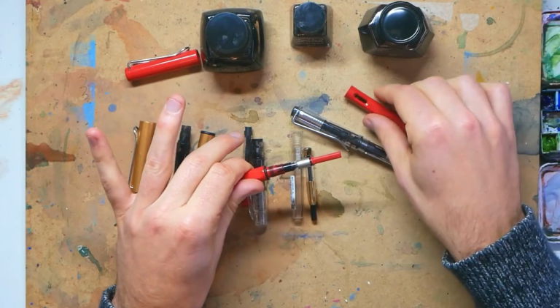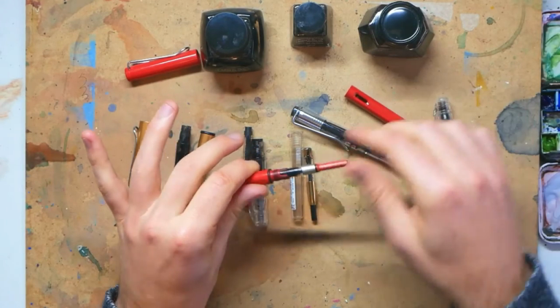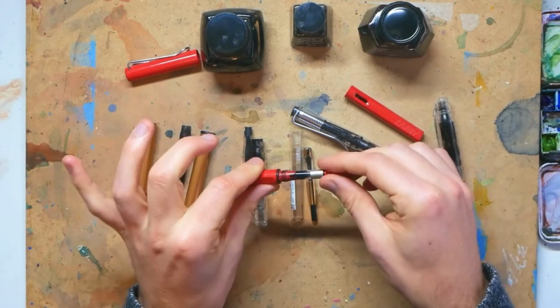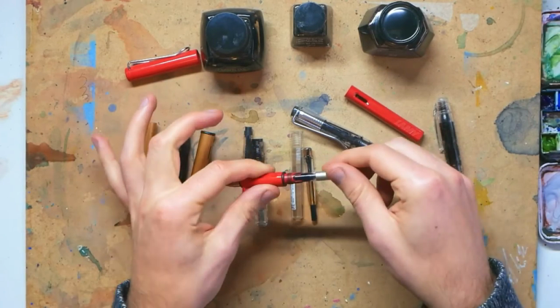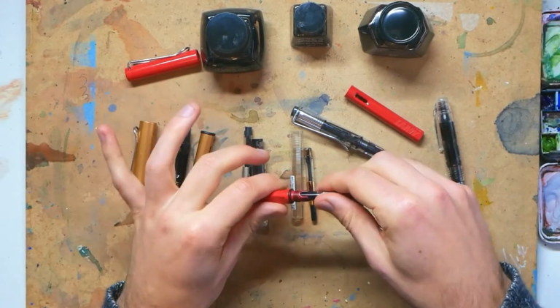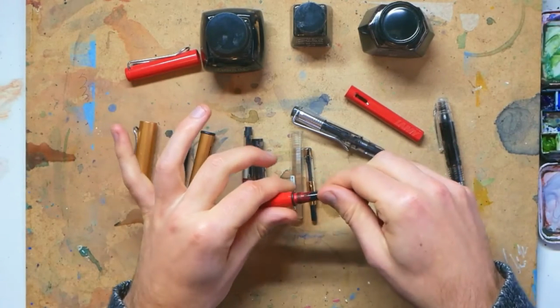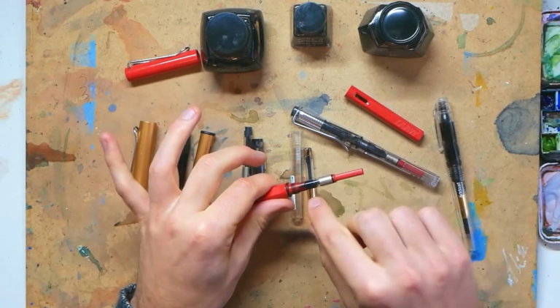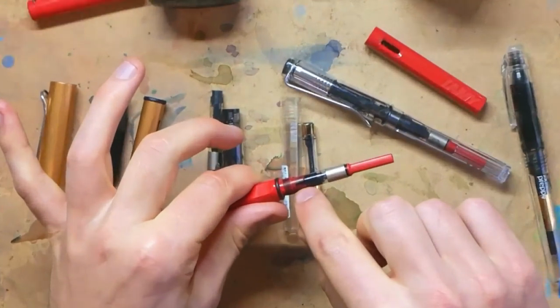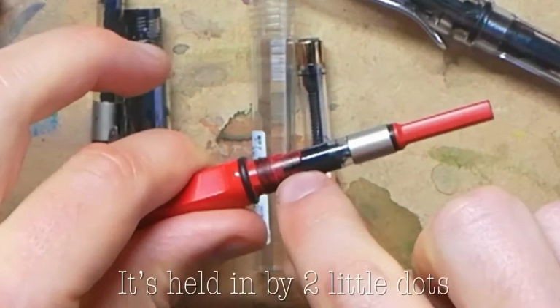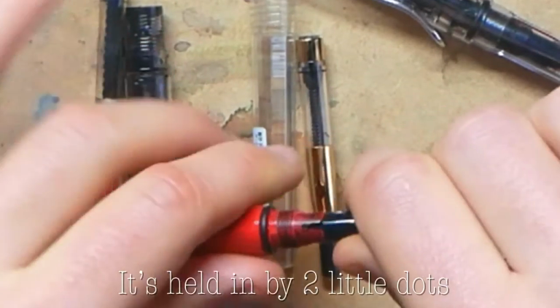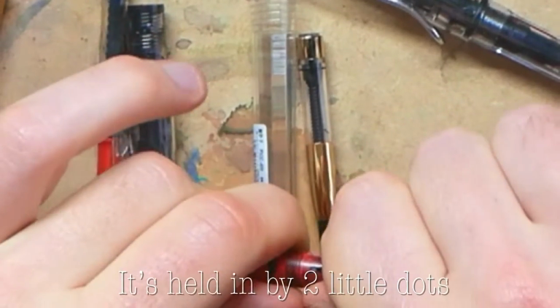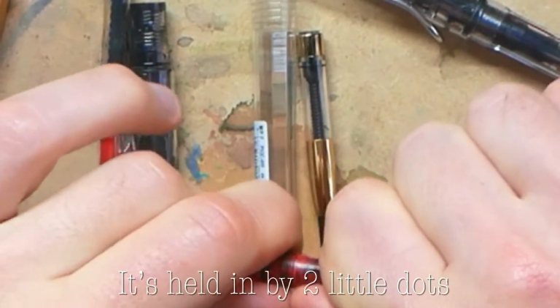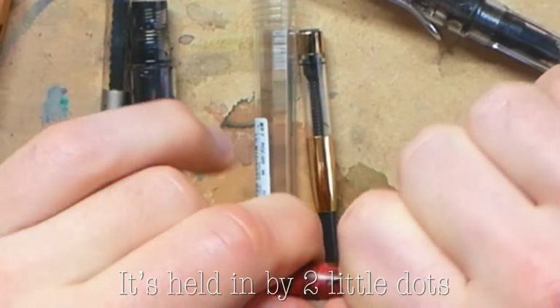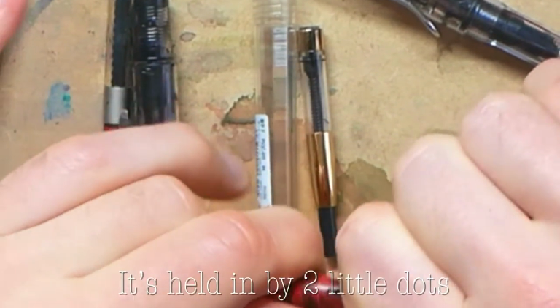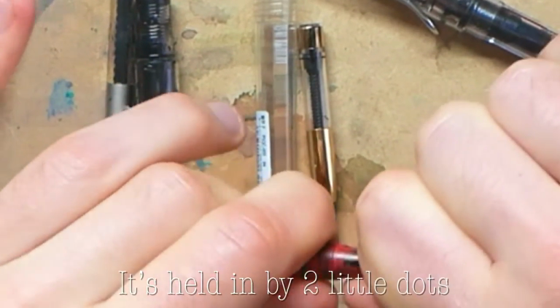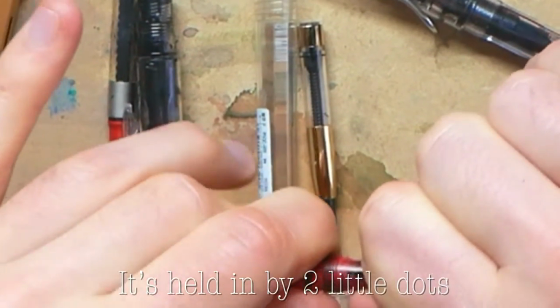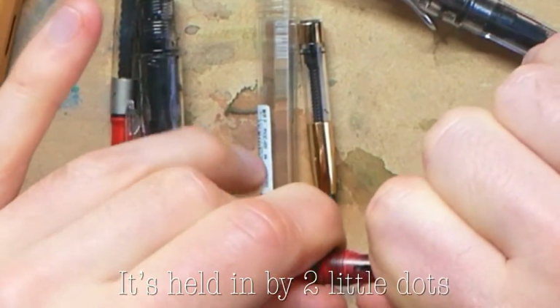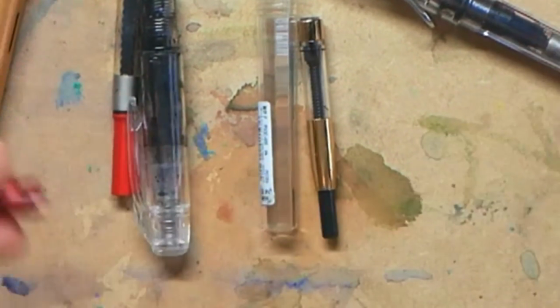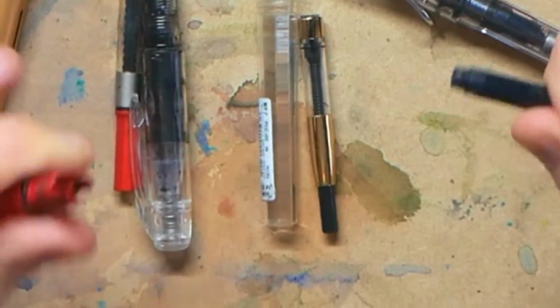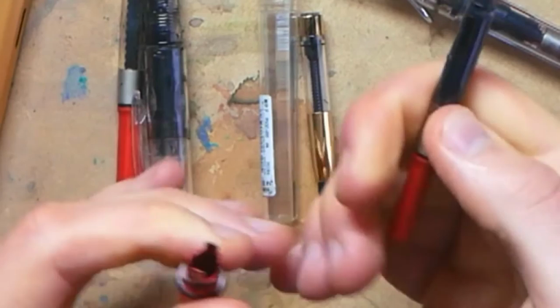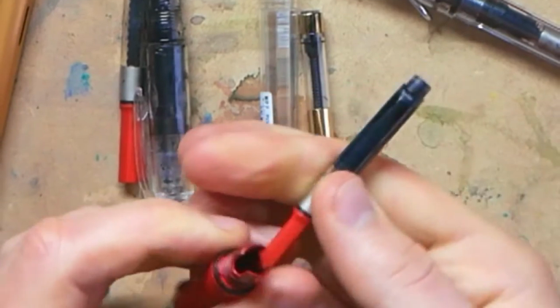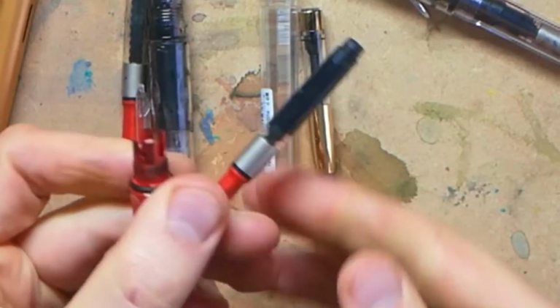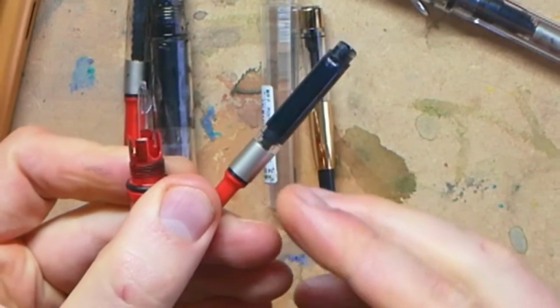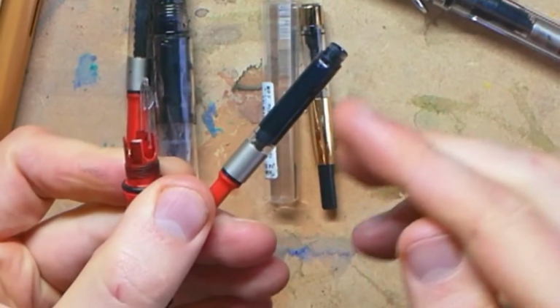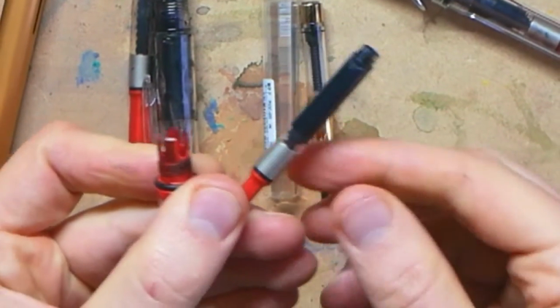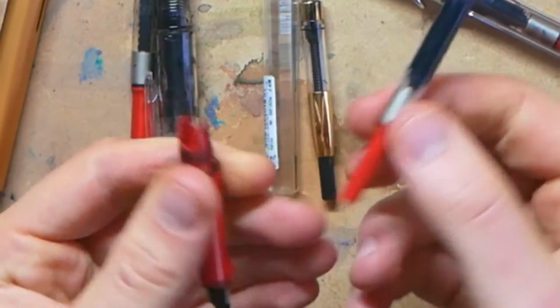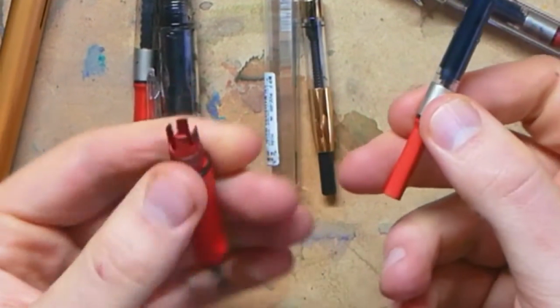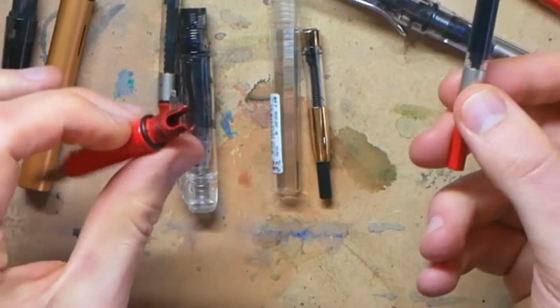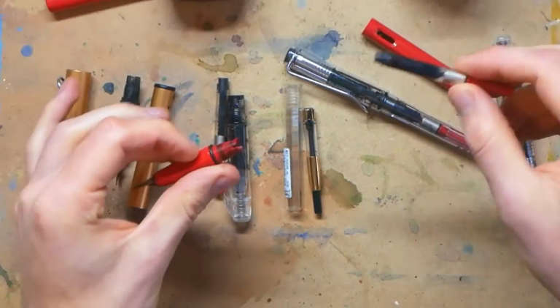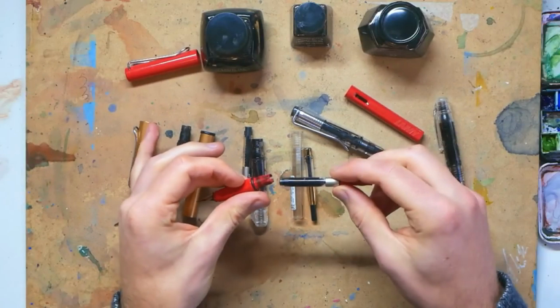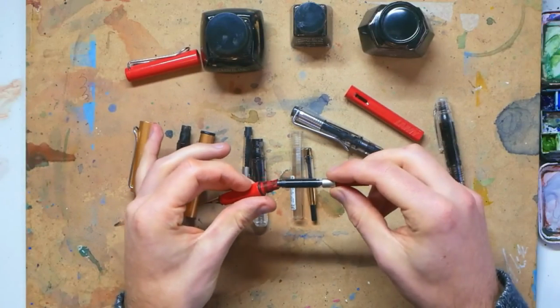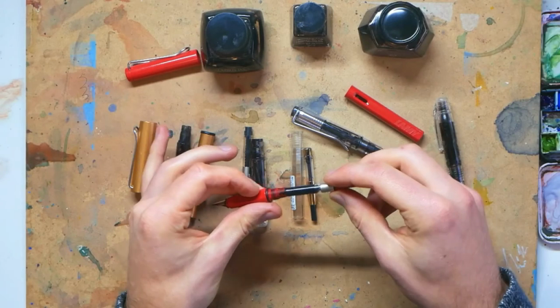The ink converters stay in by a couple of little dots which sort of fit neatly inside. You just wiggle and pull and it will gently come out. And you can see it's basically an ink cartridge full of ink.